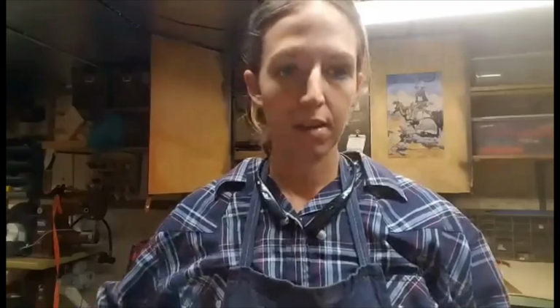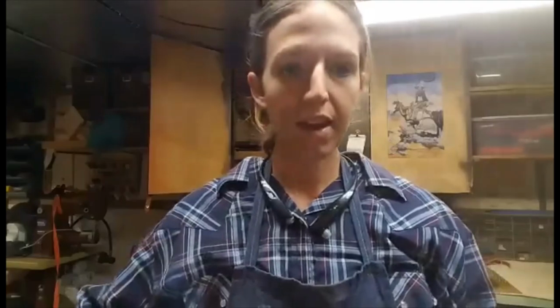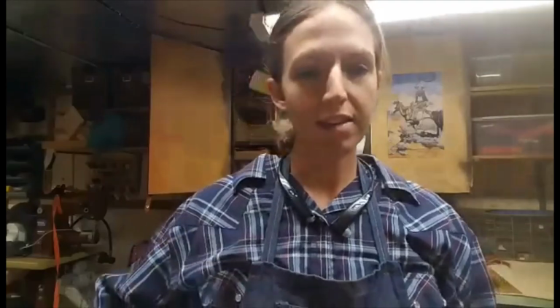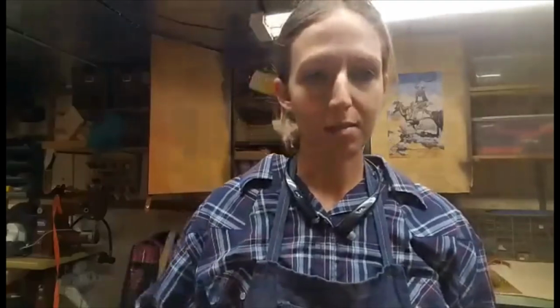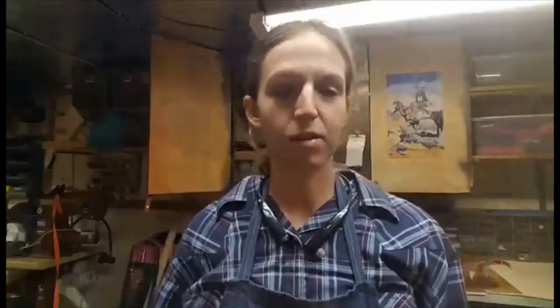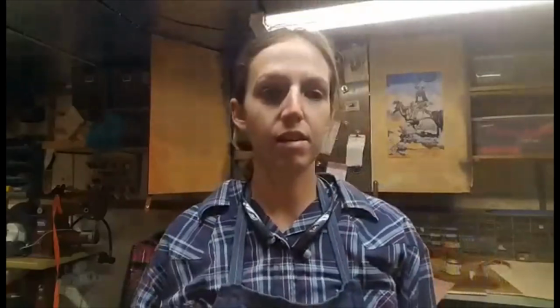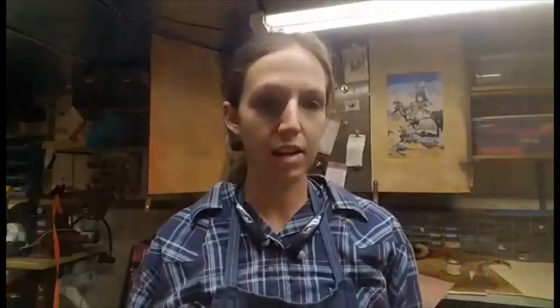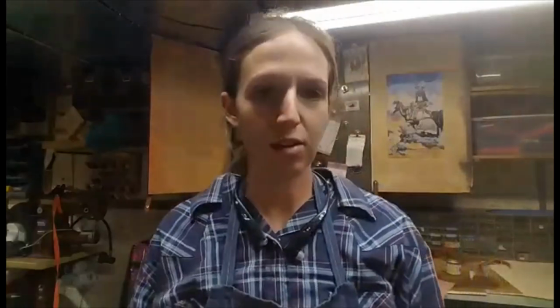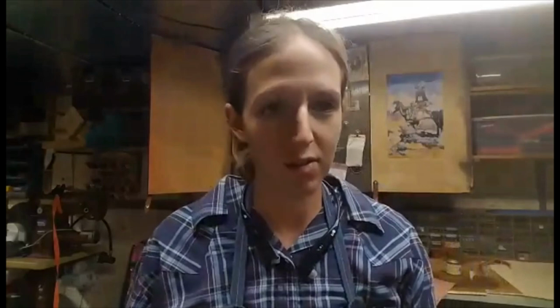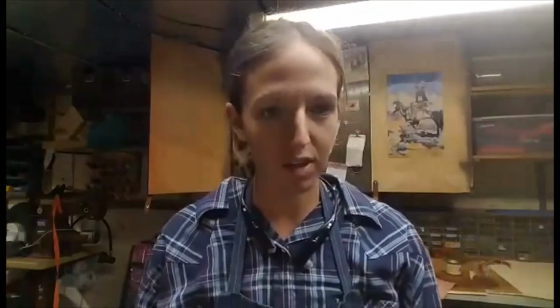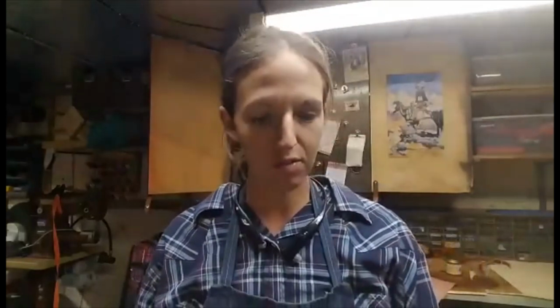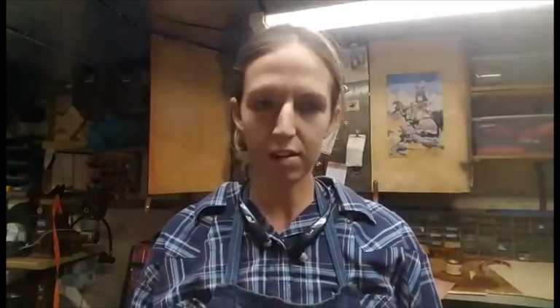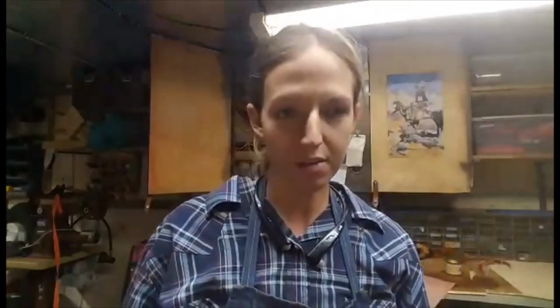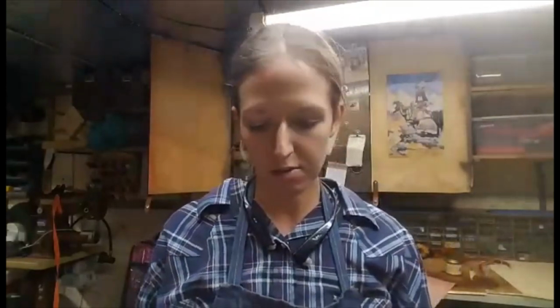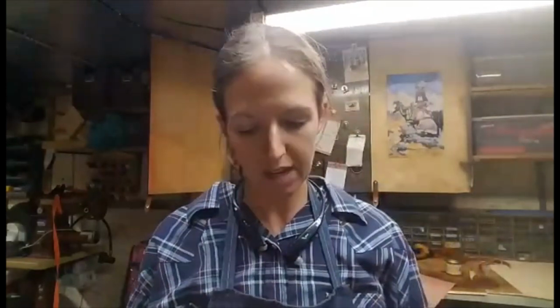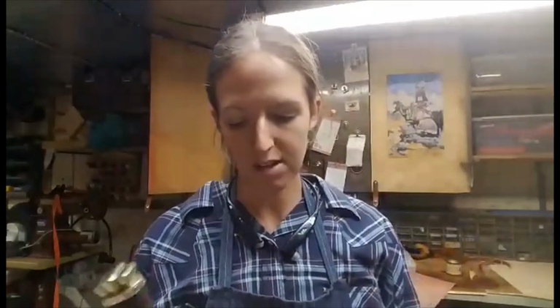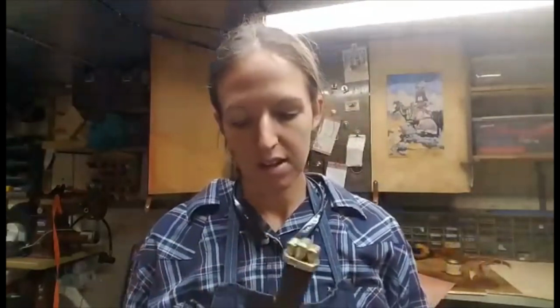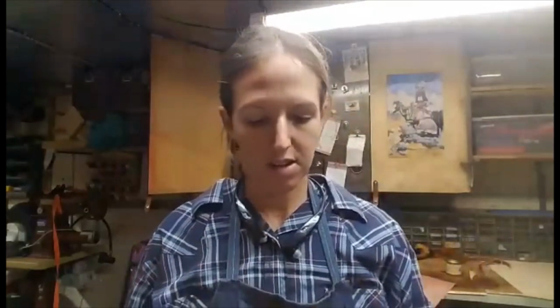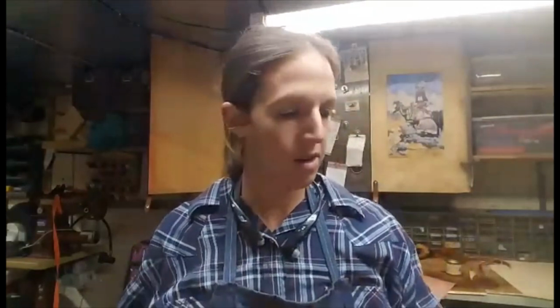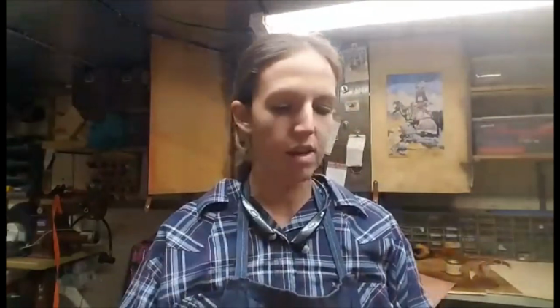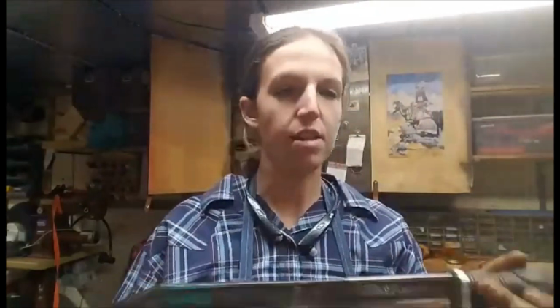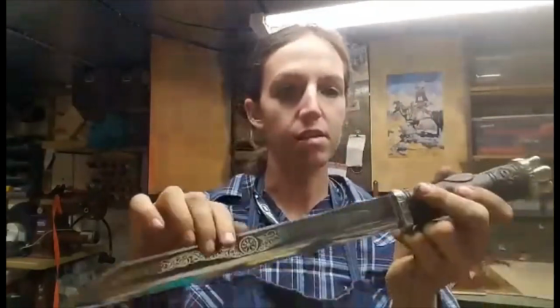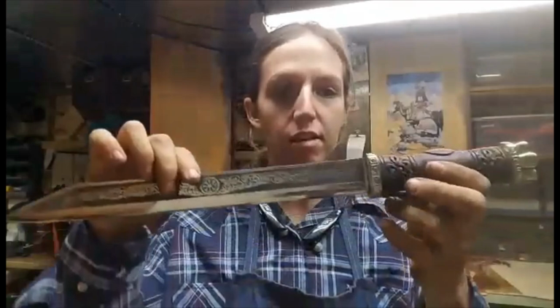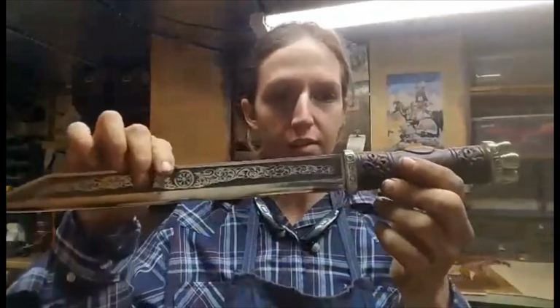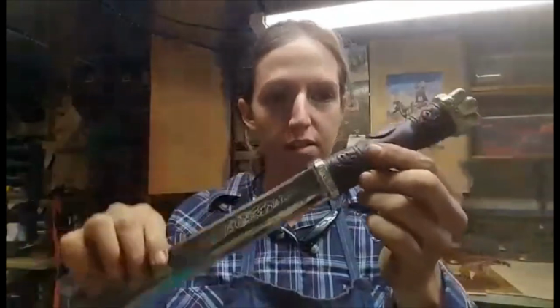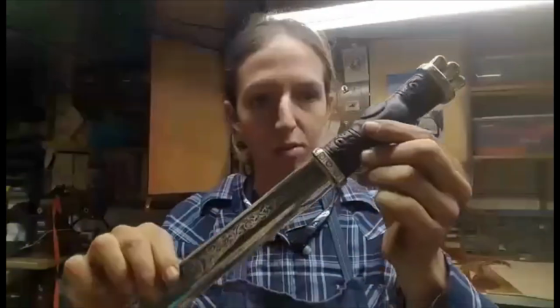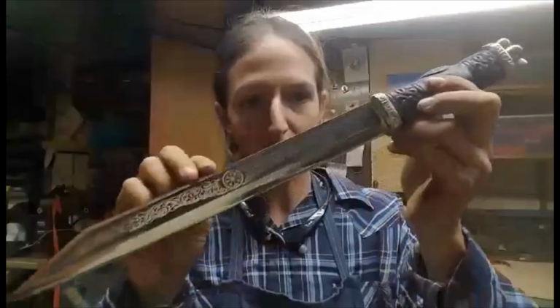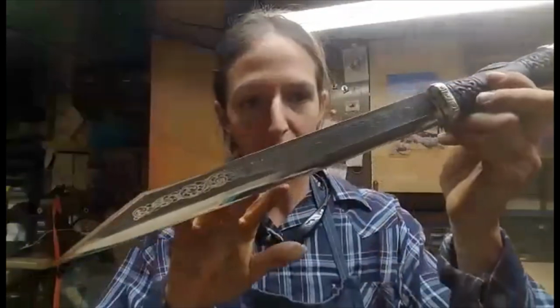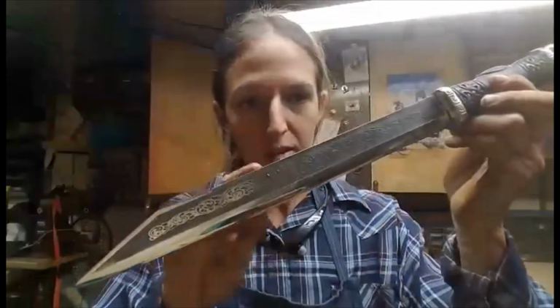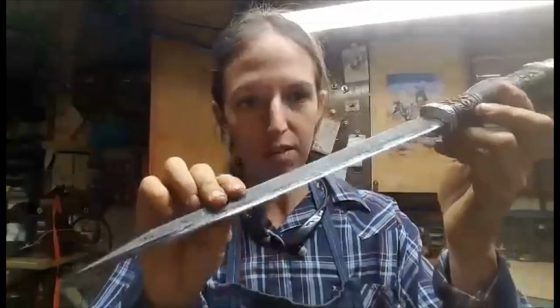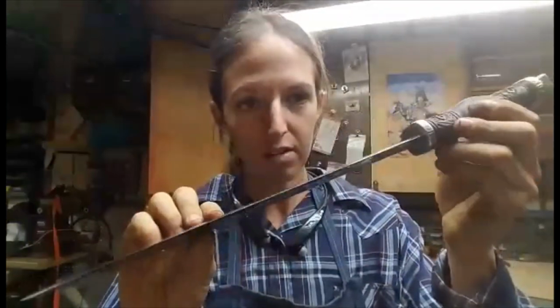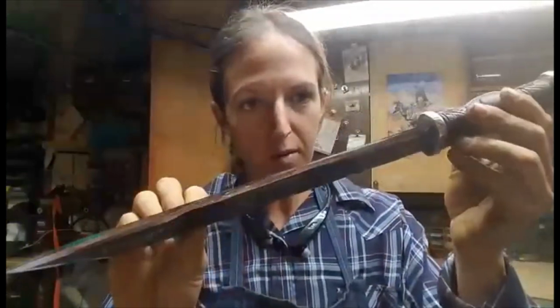Hey guys, Nikki from Longhorn Leather here, going to do another review video for Frank Gonzalez's Knives by Hand. Today we are looking at the Sax Knife. This is a newer model that Frank has come out with.